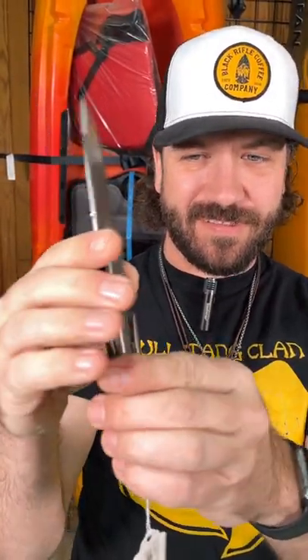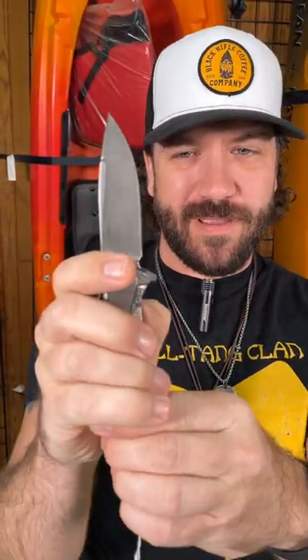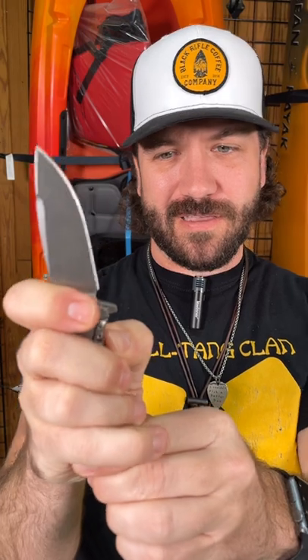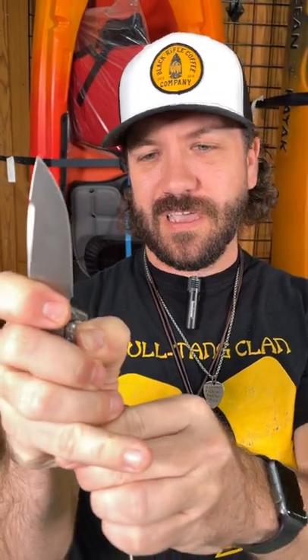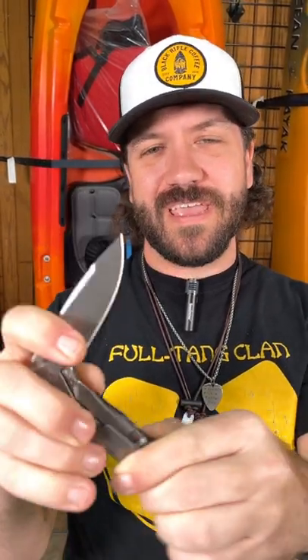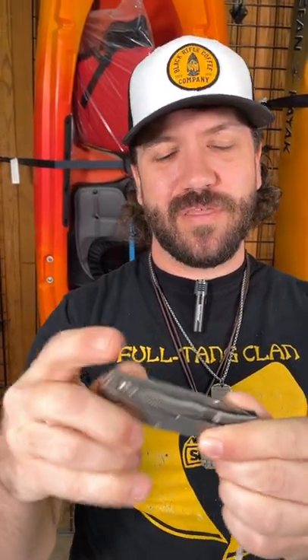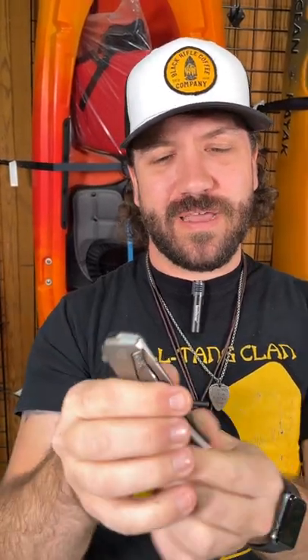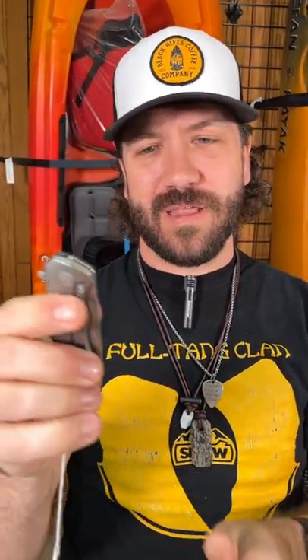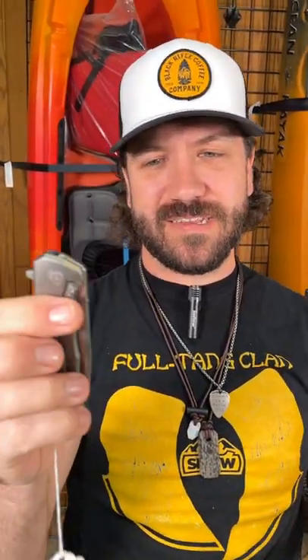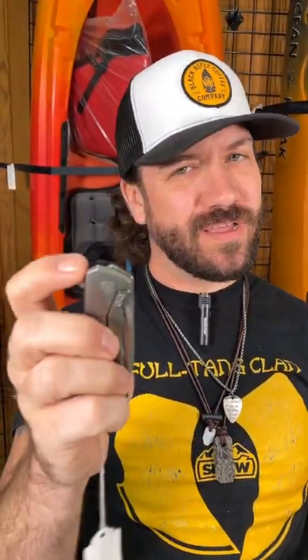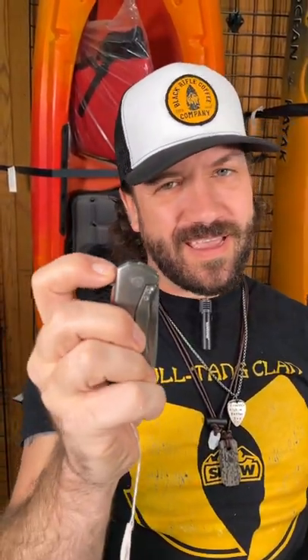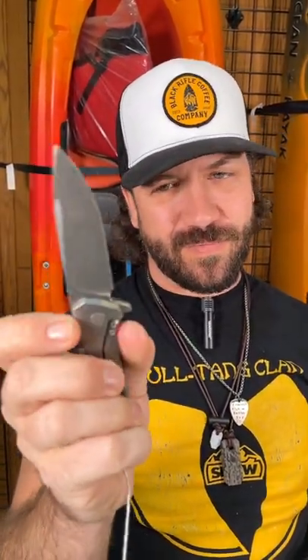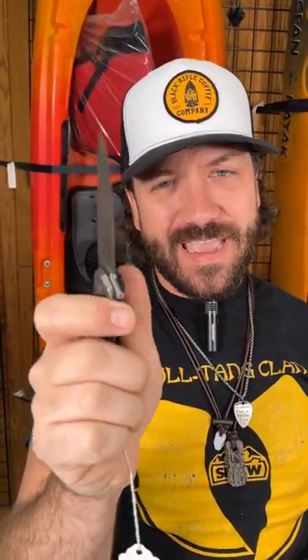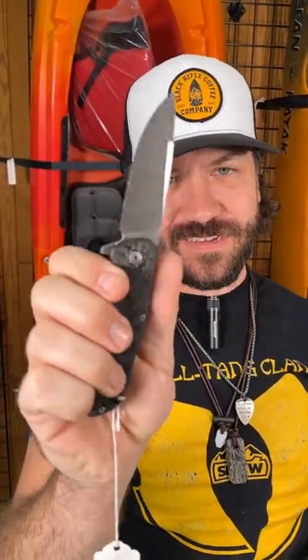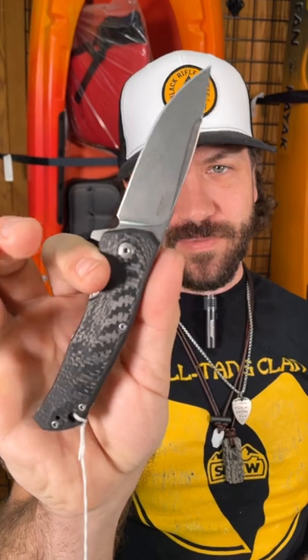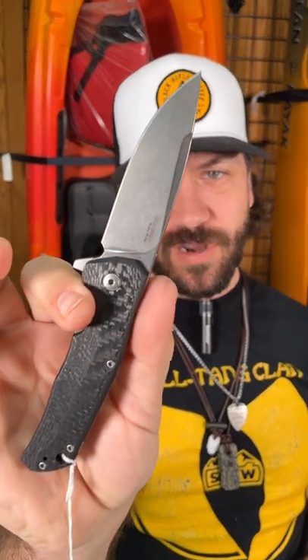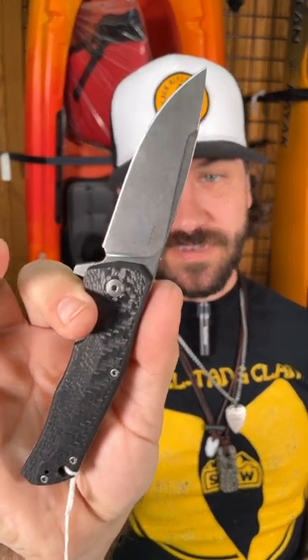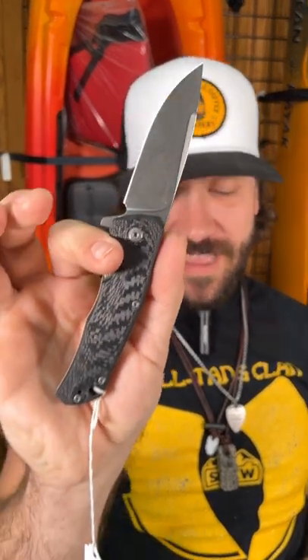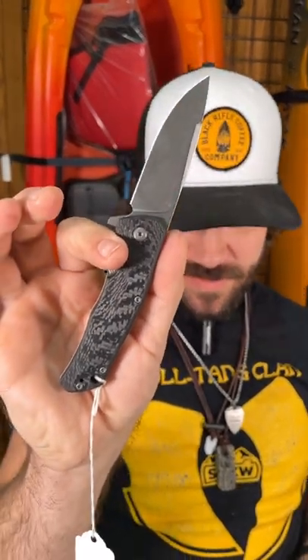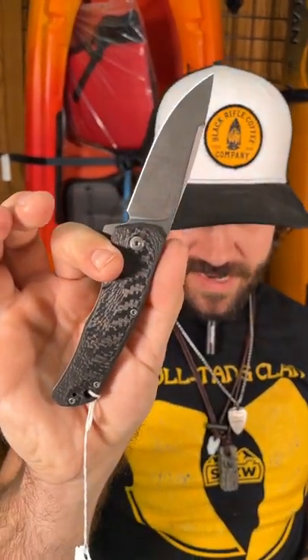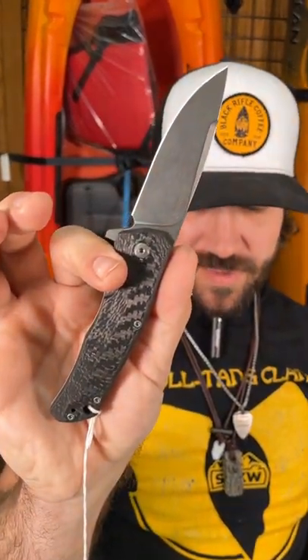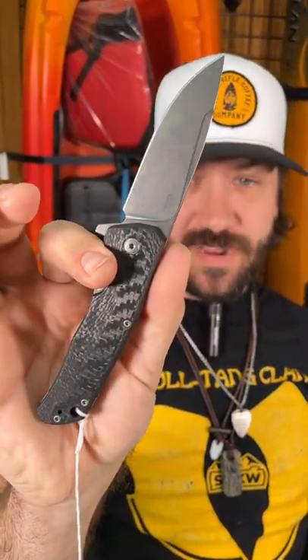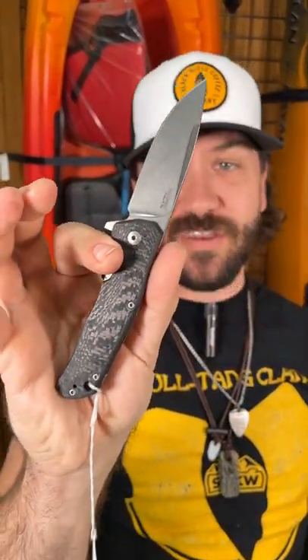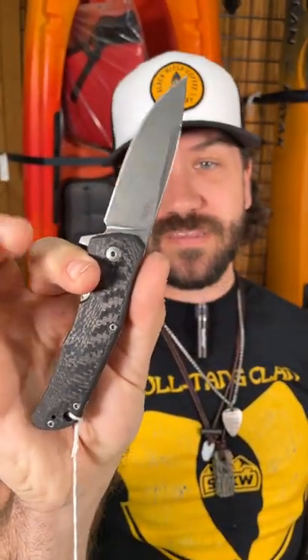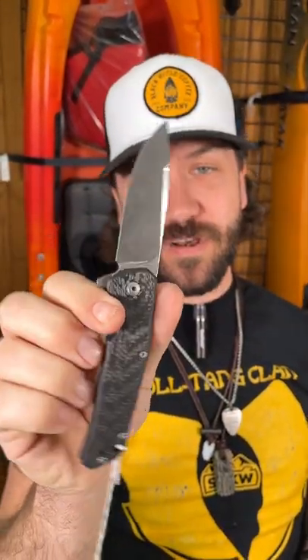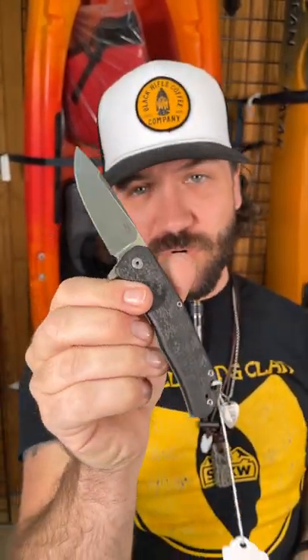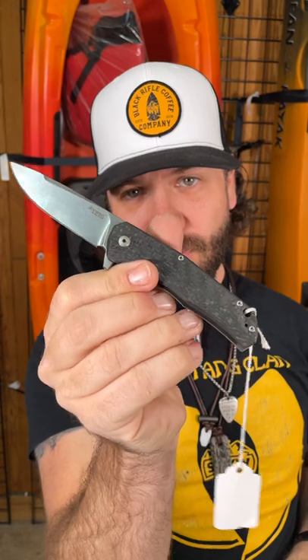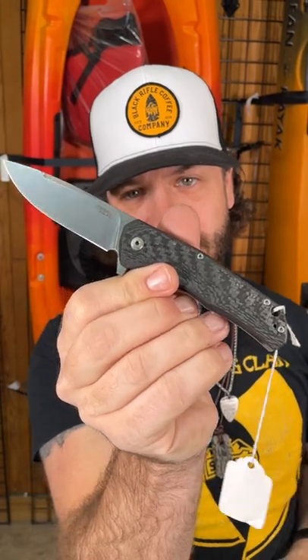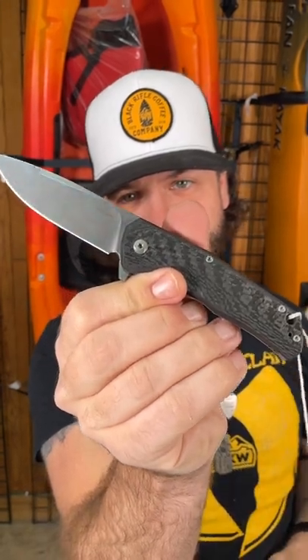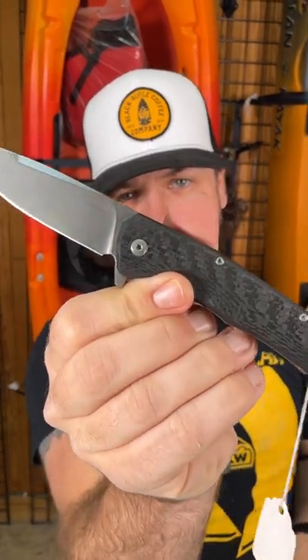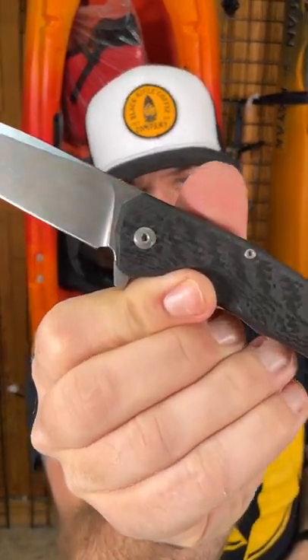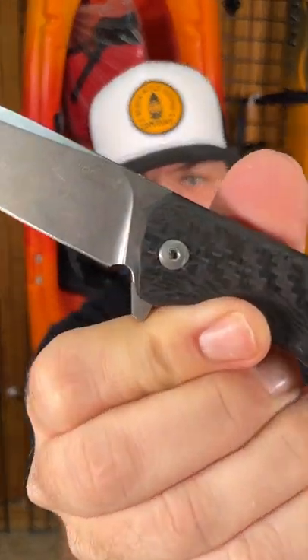This is a frame lock coming in with M390 blade steel, and those are amazing ceramic ball bearing pivots. This one's coming in at $272.99. You can pick these up in our store and on our website, smkw.com.